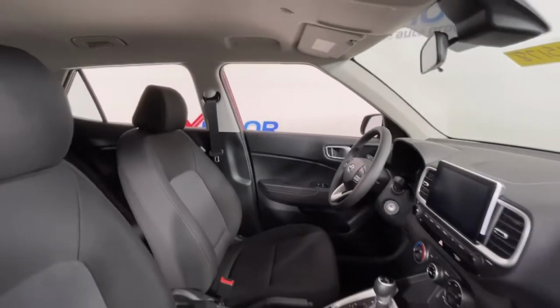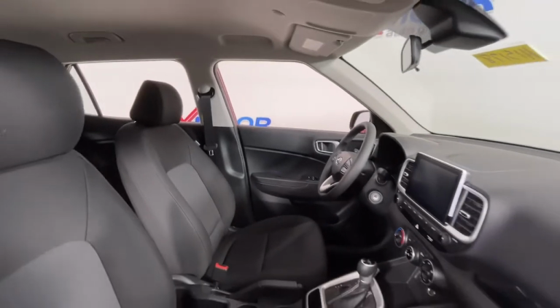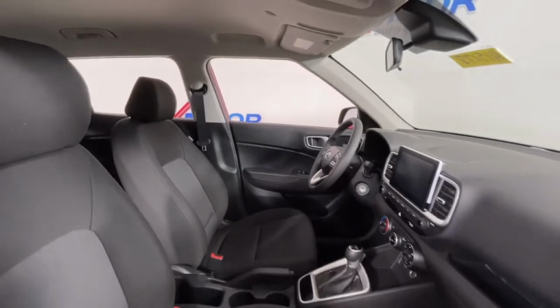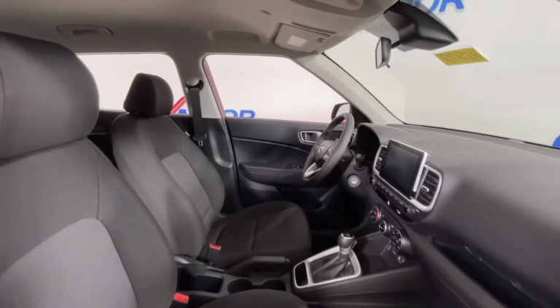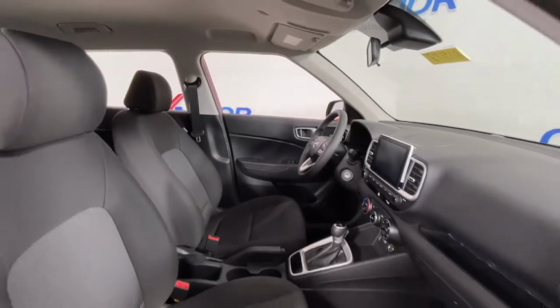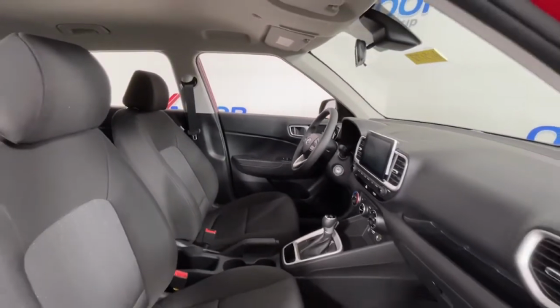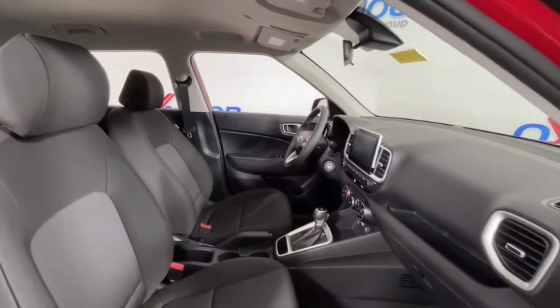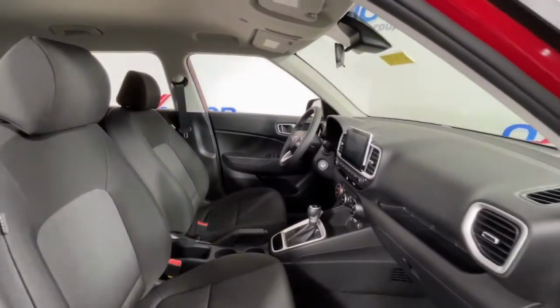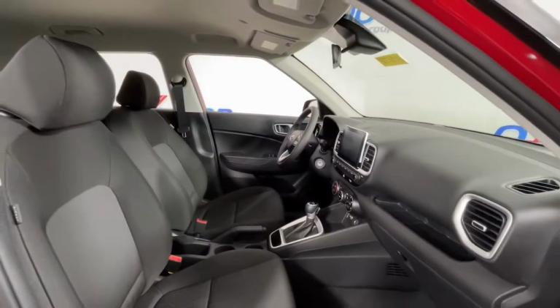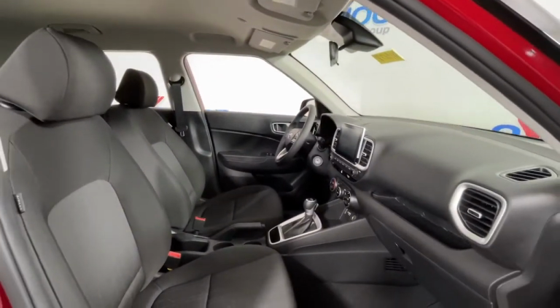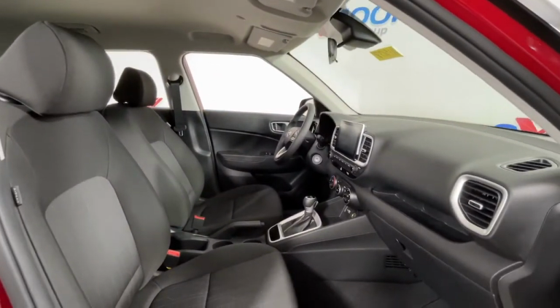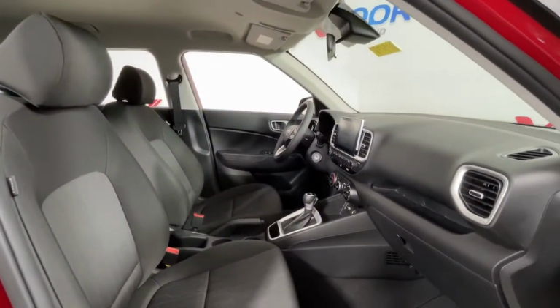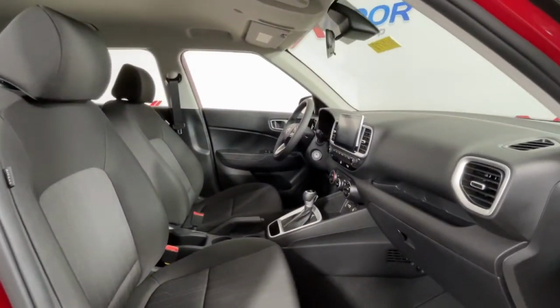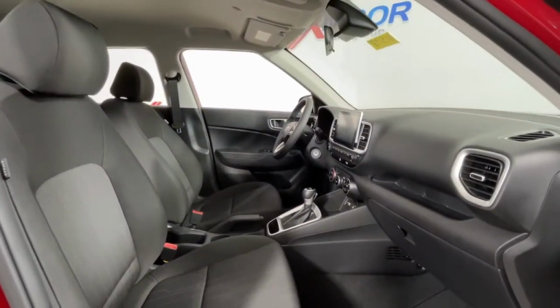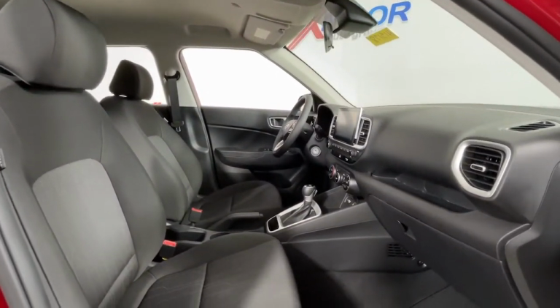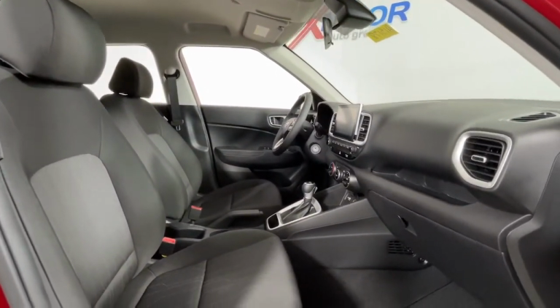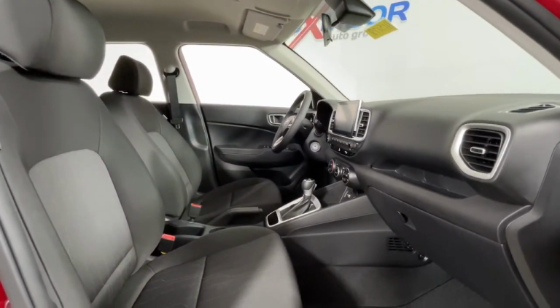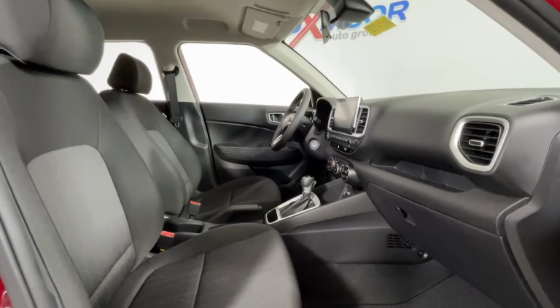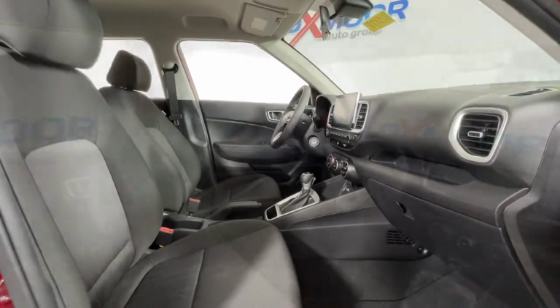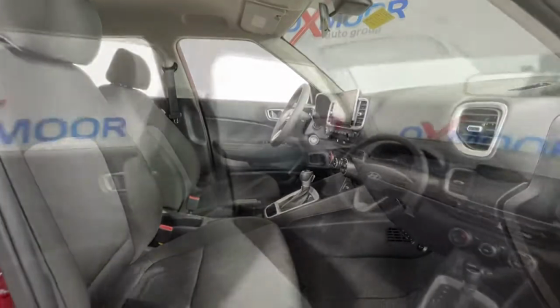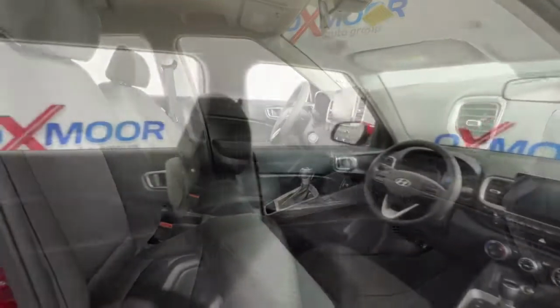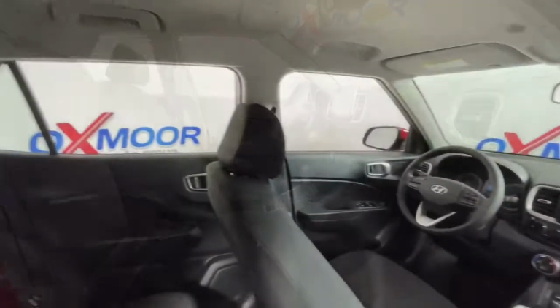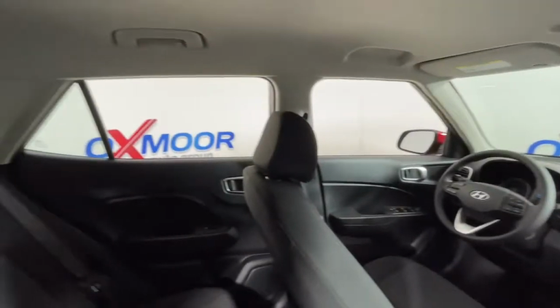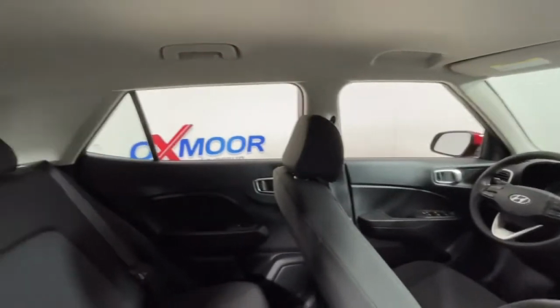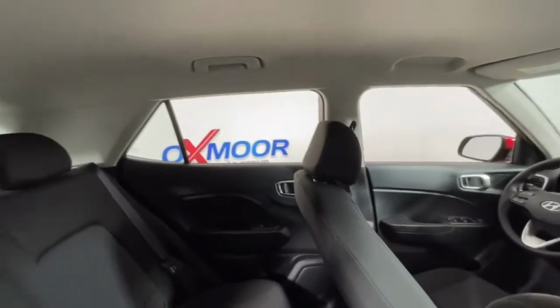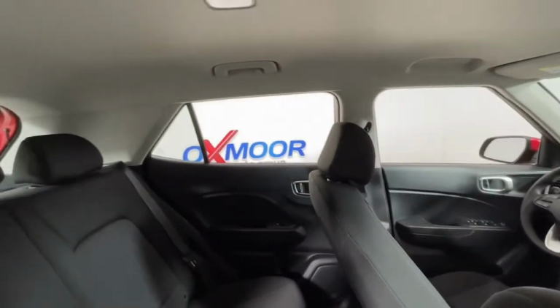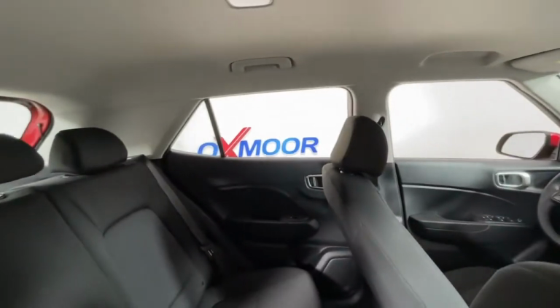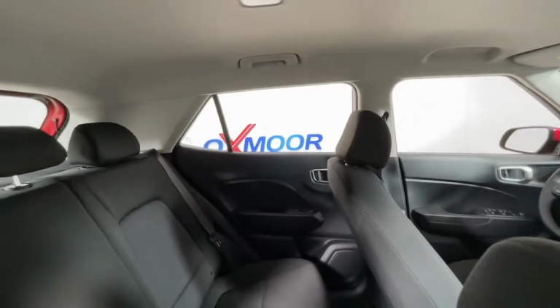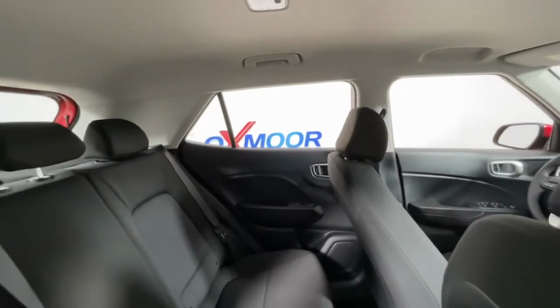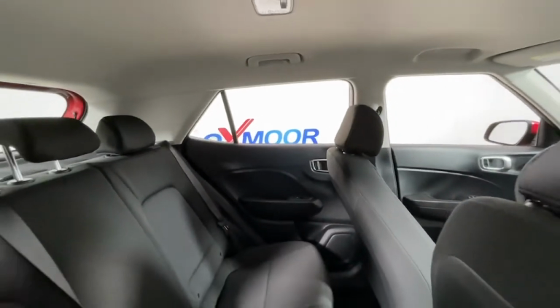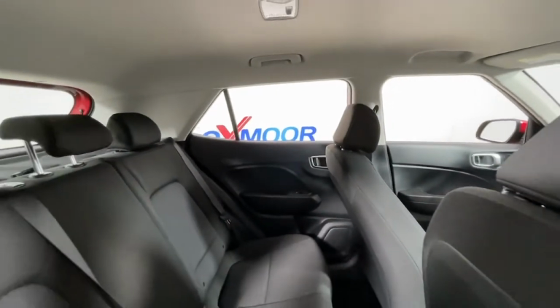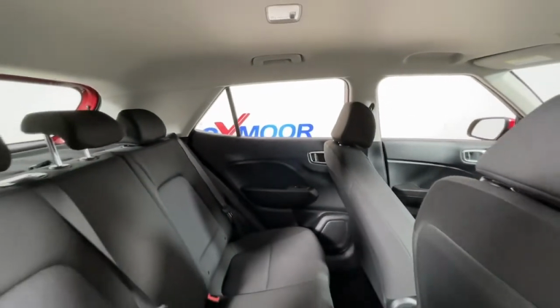Tackle your urban environment in style and comfort in this capable Venue. Come in for a fun and easy test drive. Our team will make it the best part of your day.